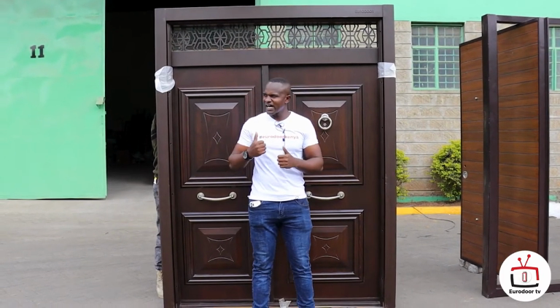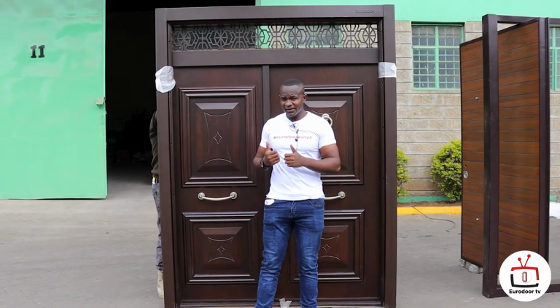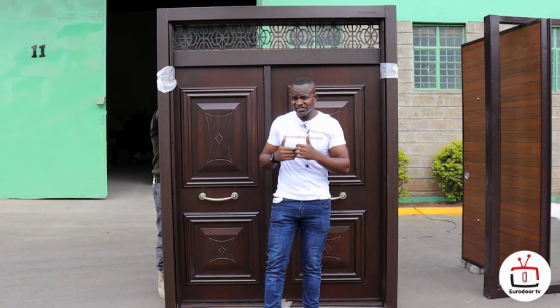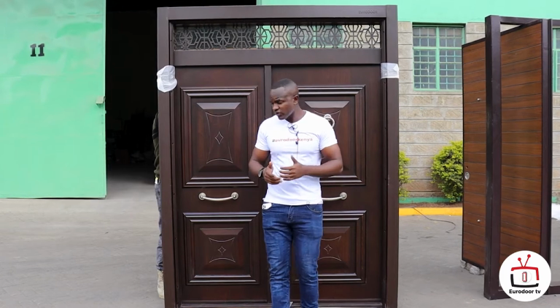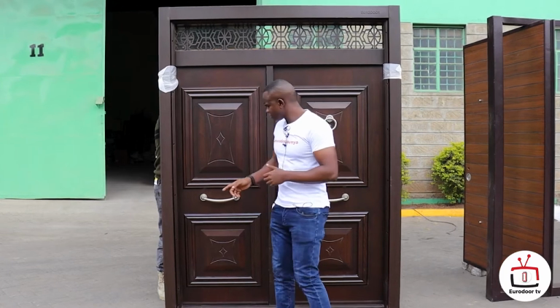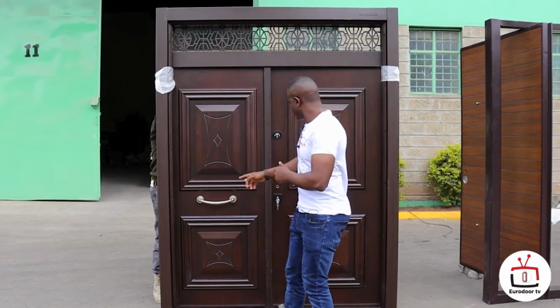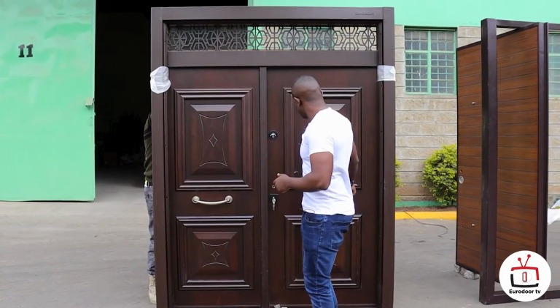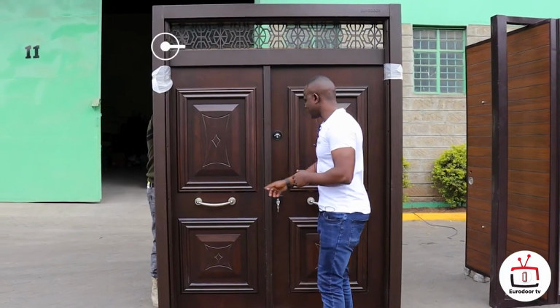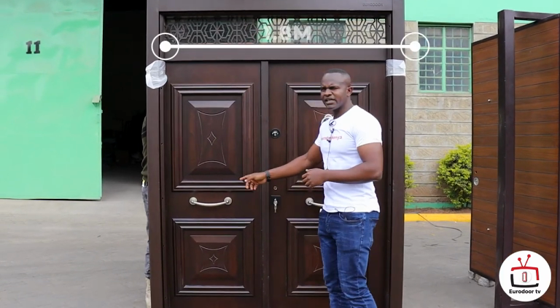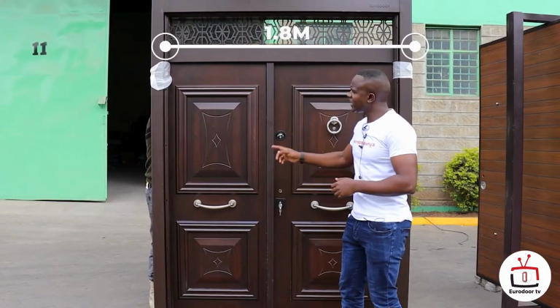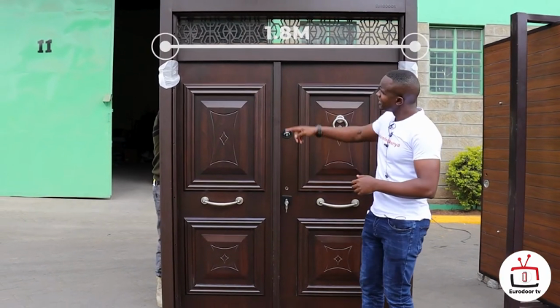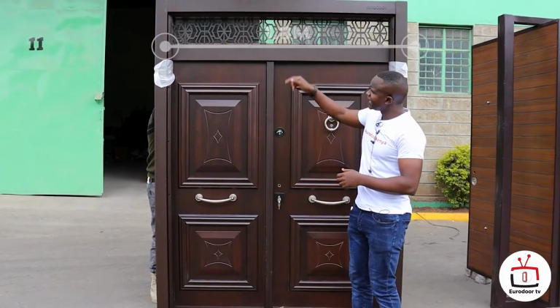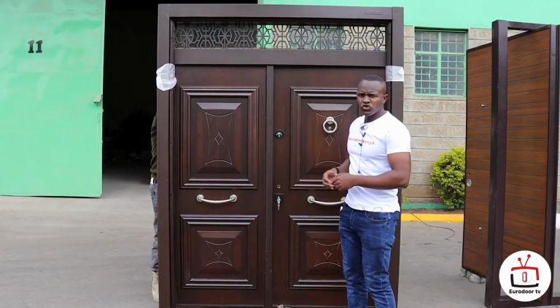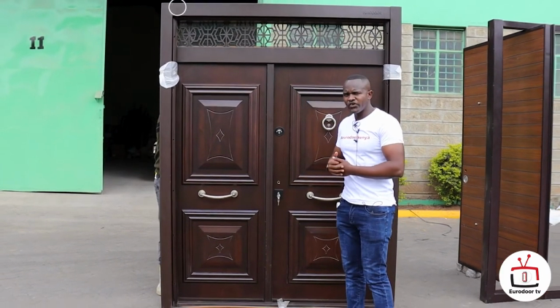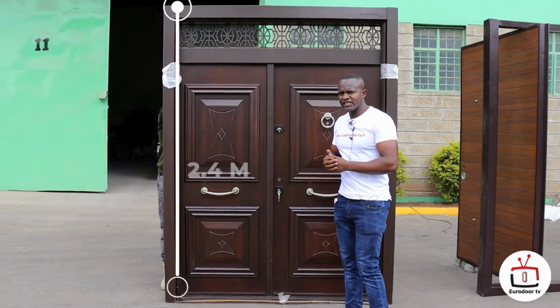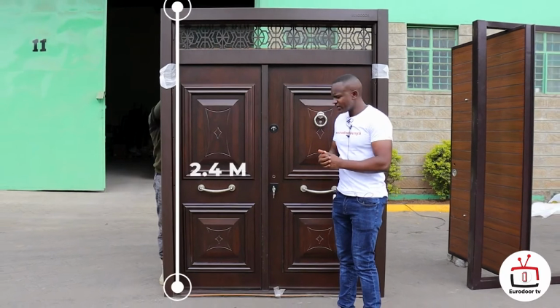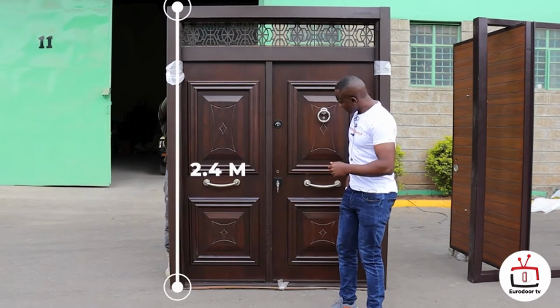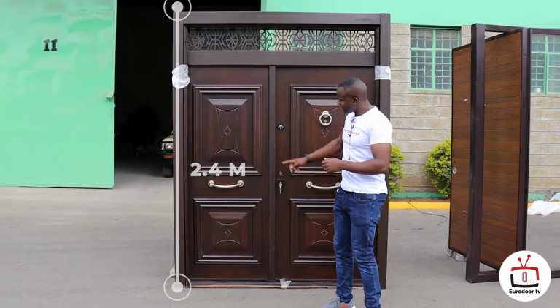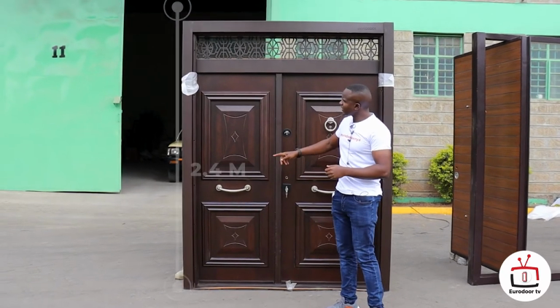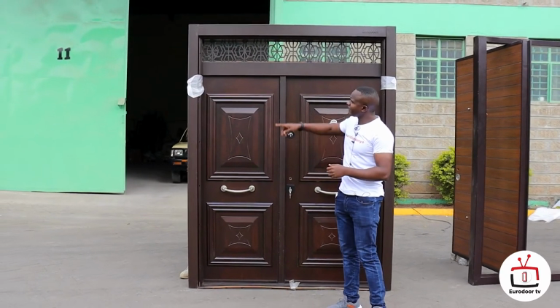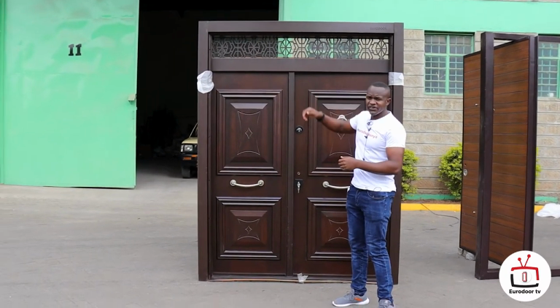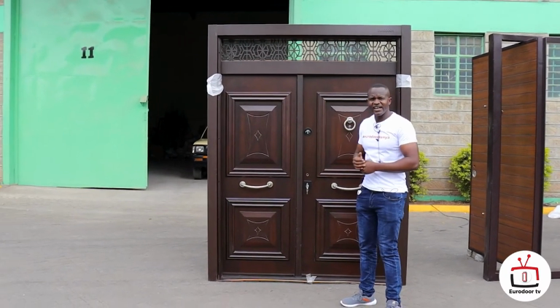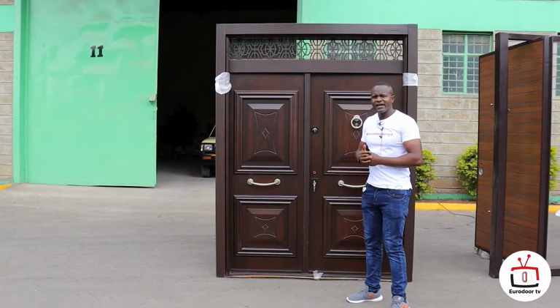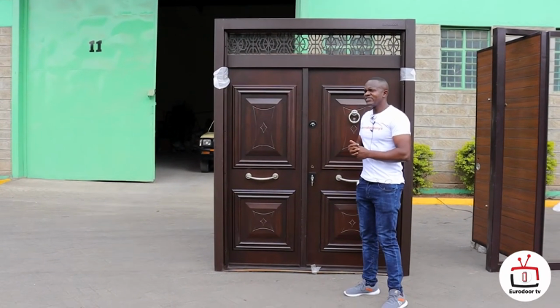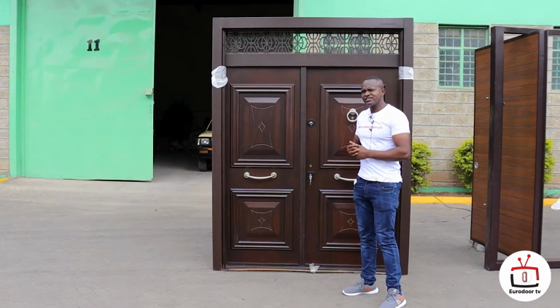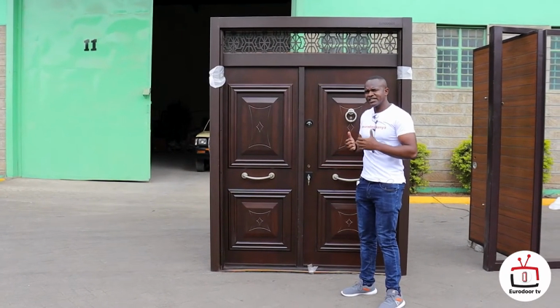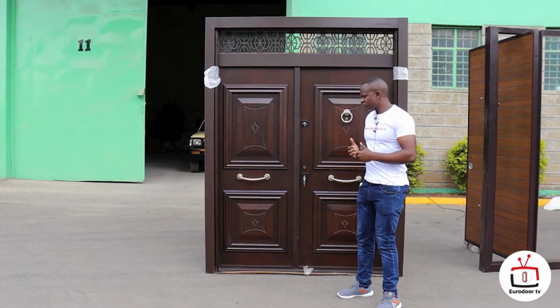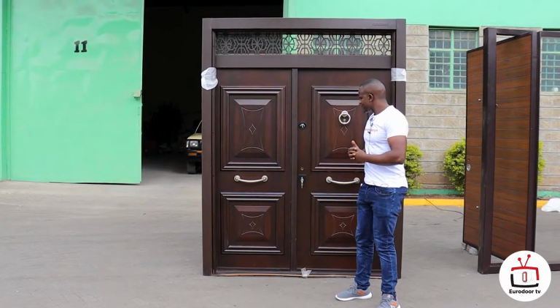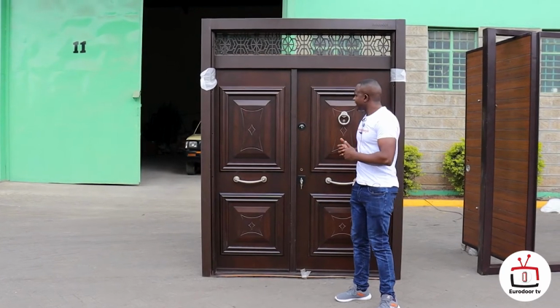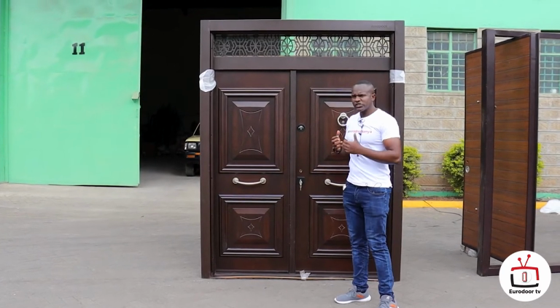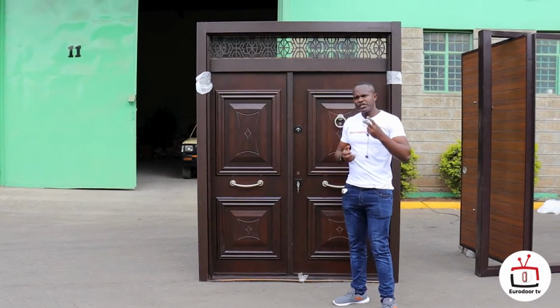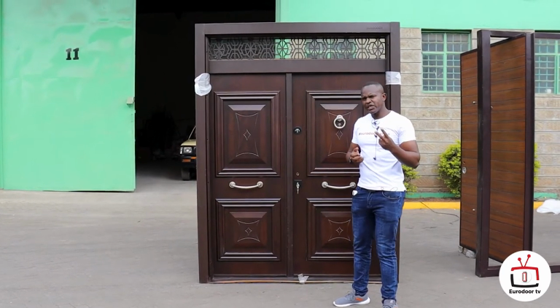Behind me is a door which is 1.8 meters wide by 2.4 meters high, or 8 feet wide by 8 feet high. And this door is special in two ways.